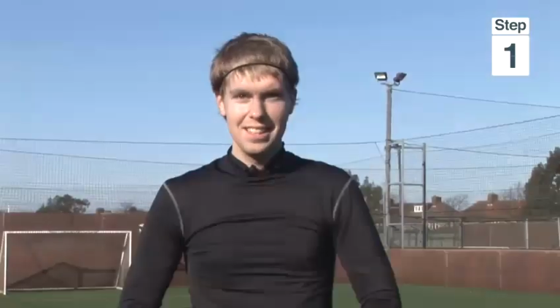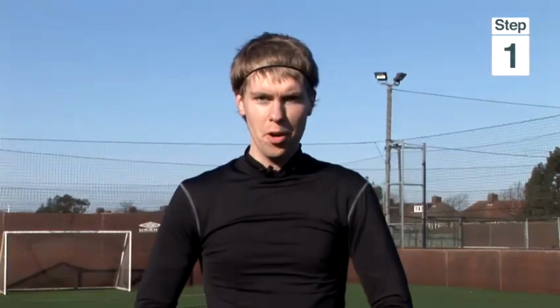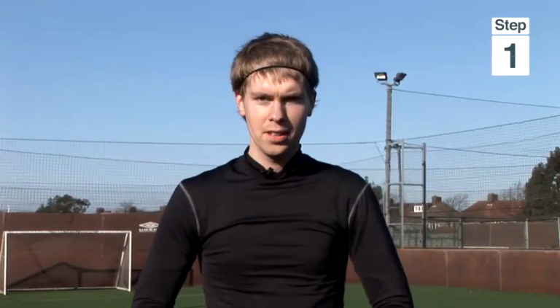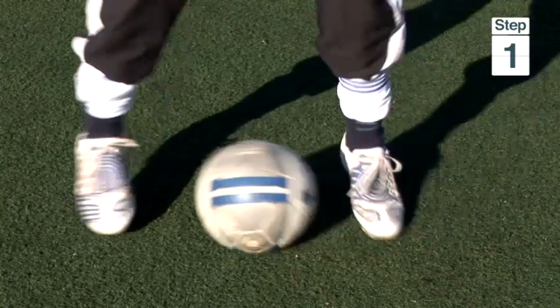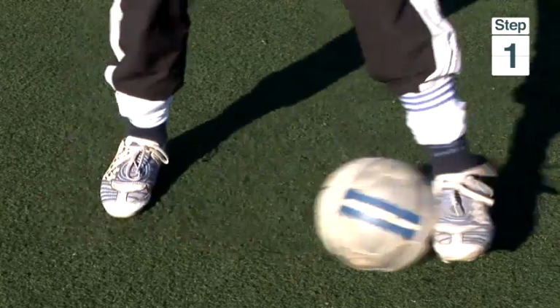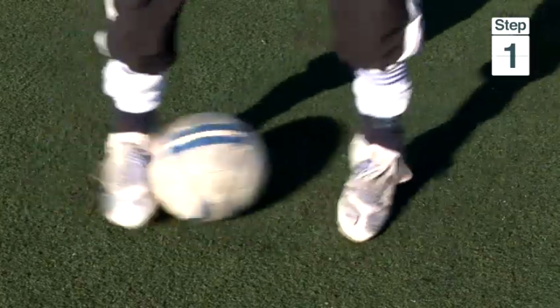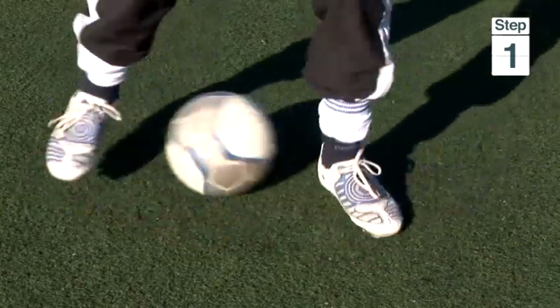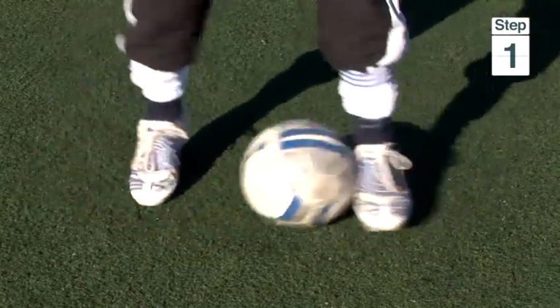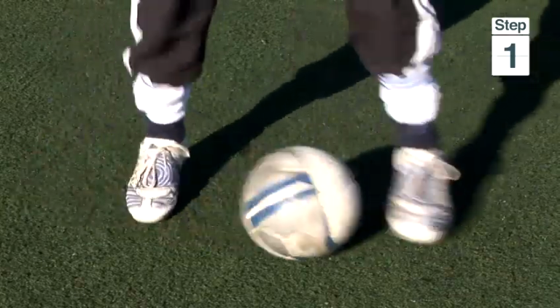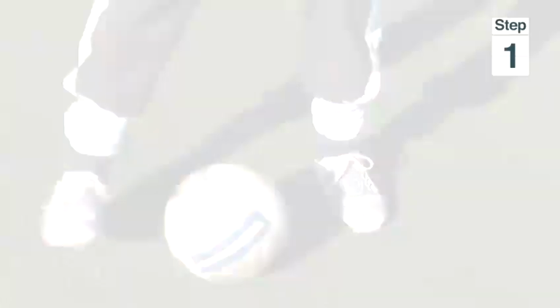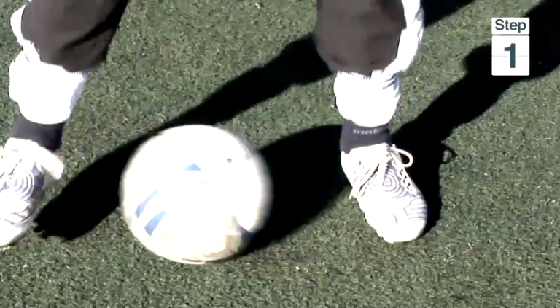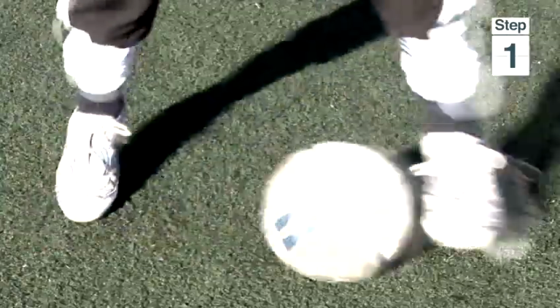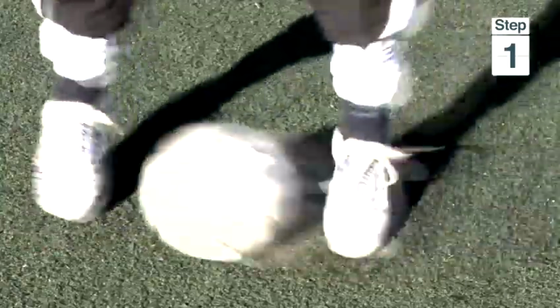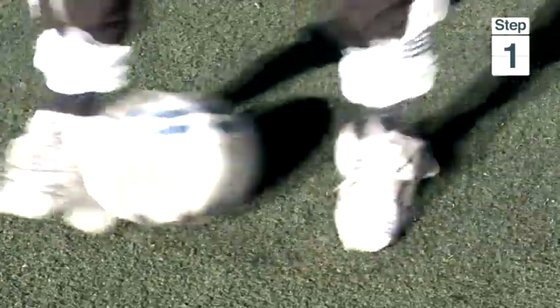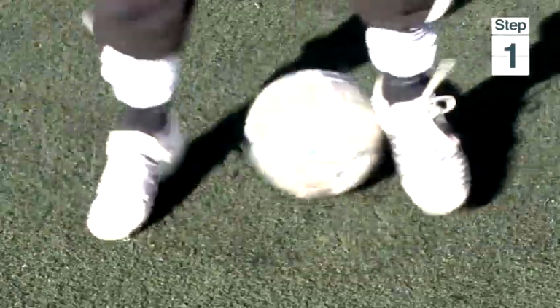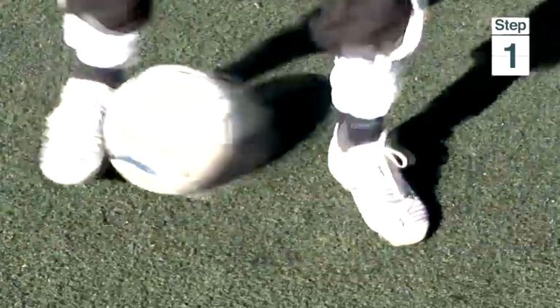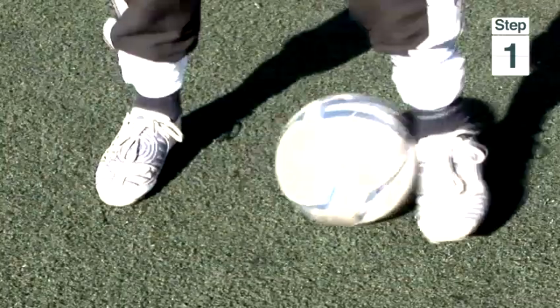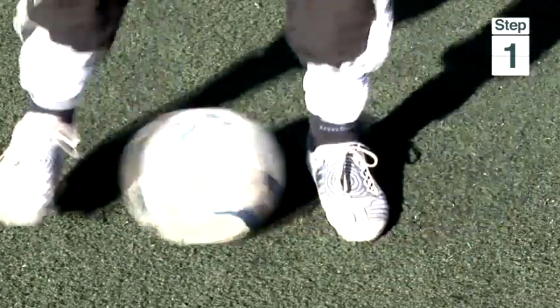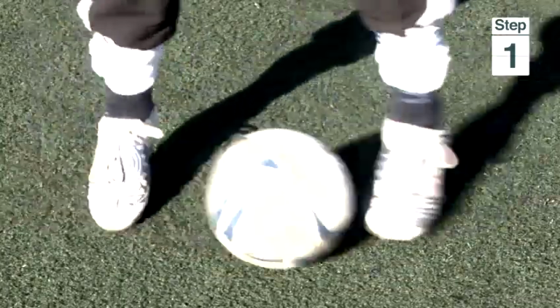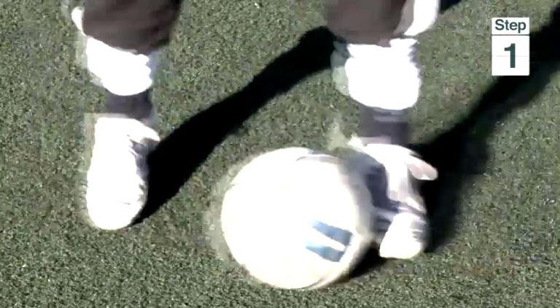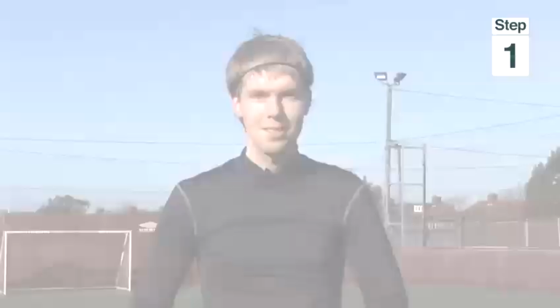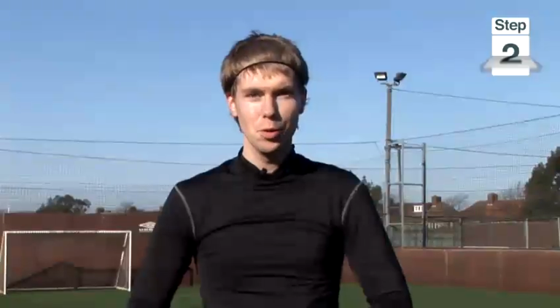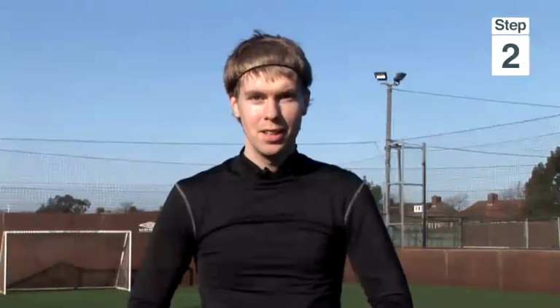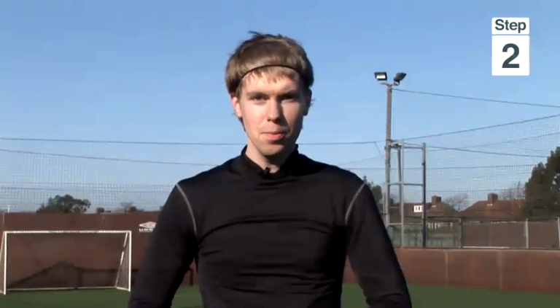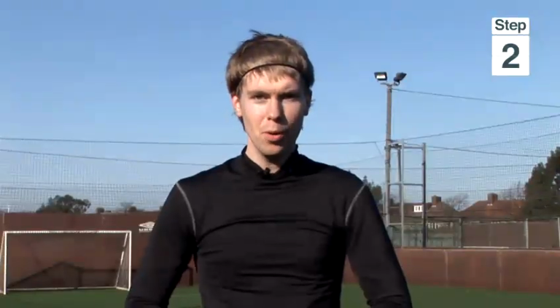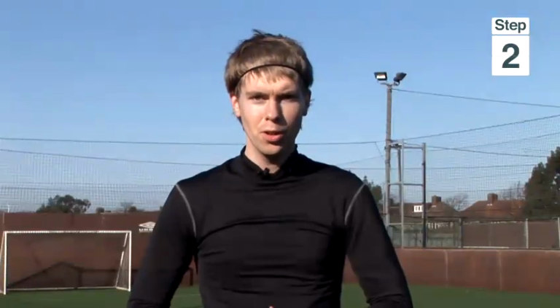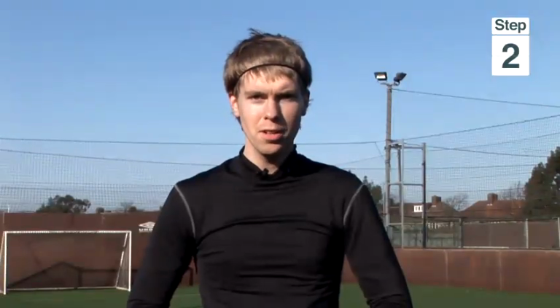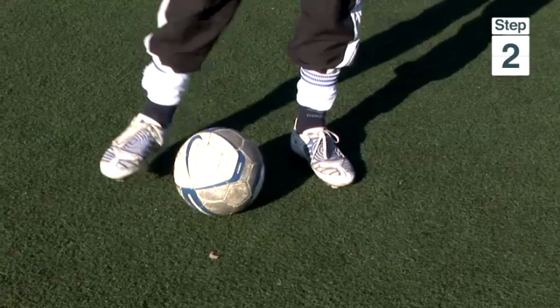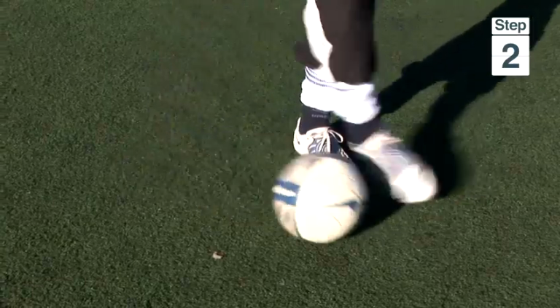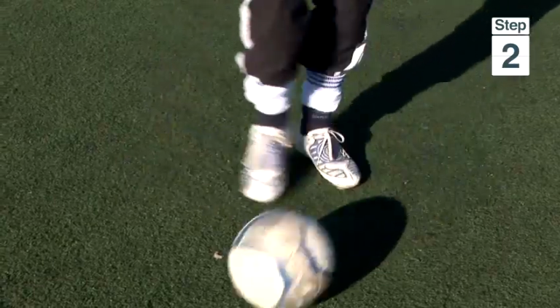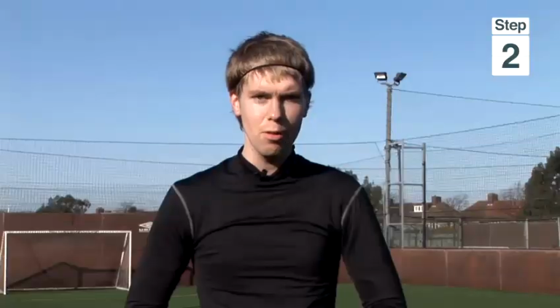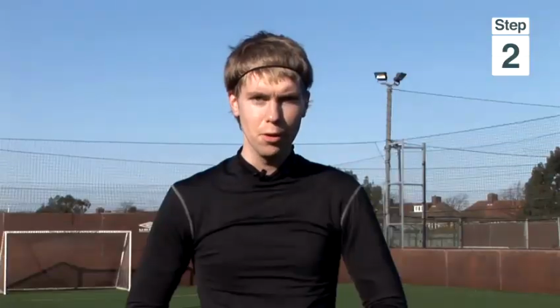Step 1: dribbling the ball with the inside of your feet. Step 2: dribbling the ball using both the inside and outside of one foot.